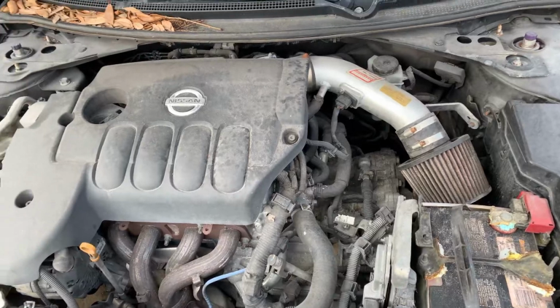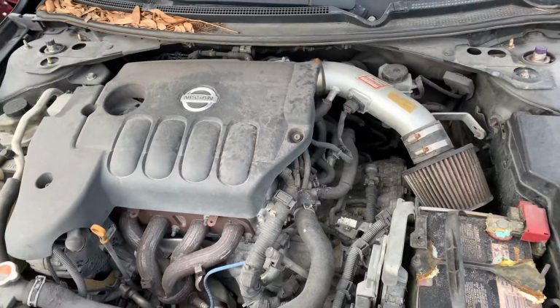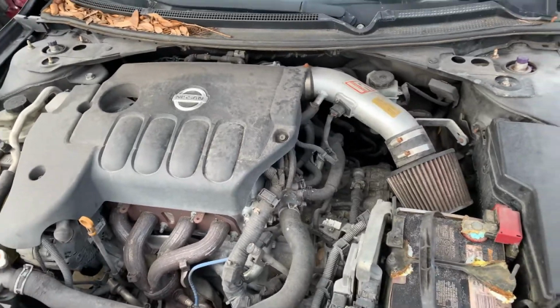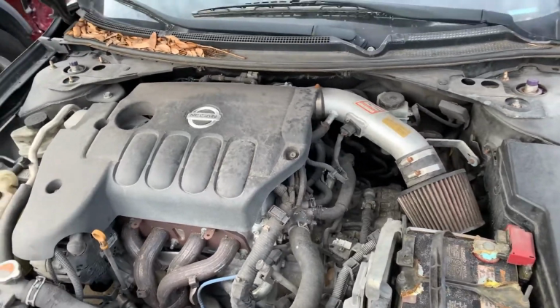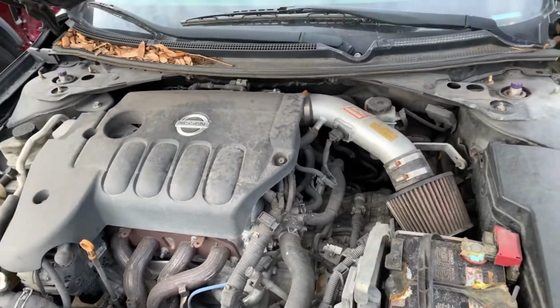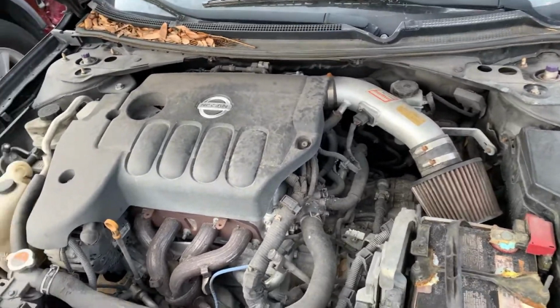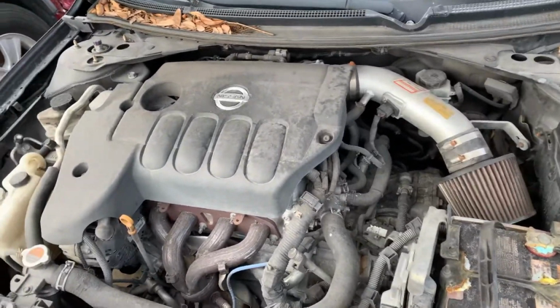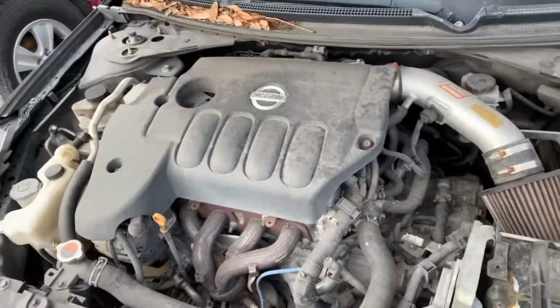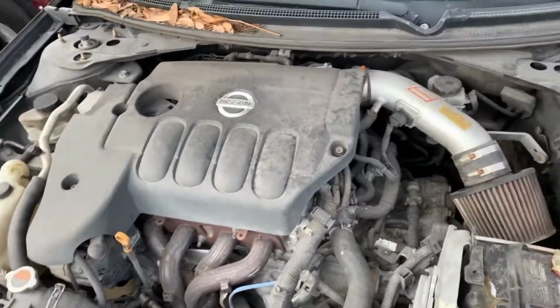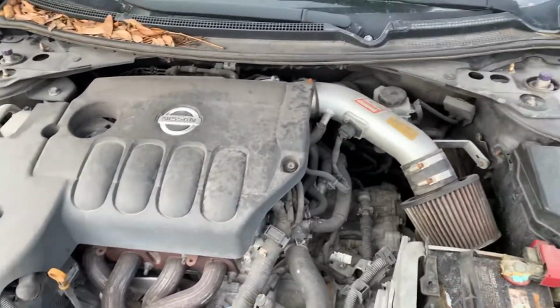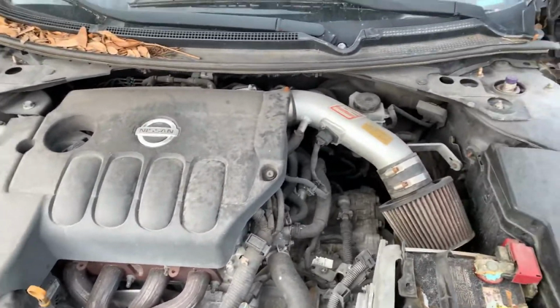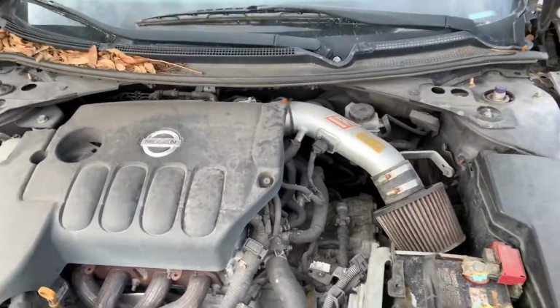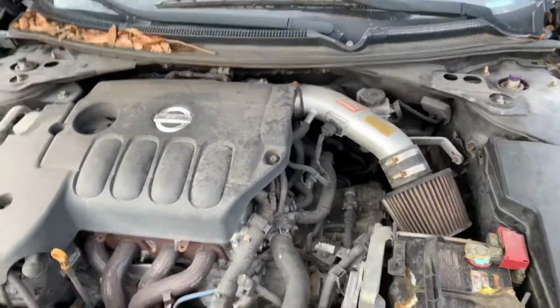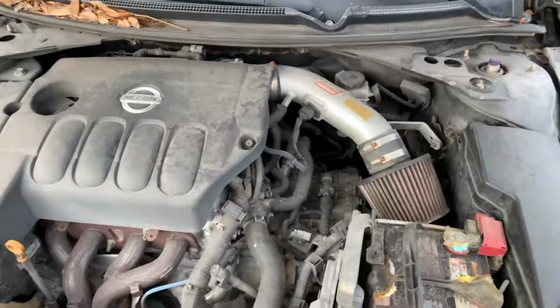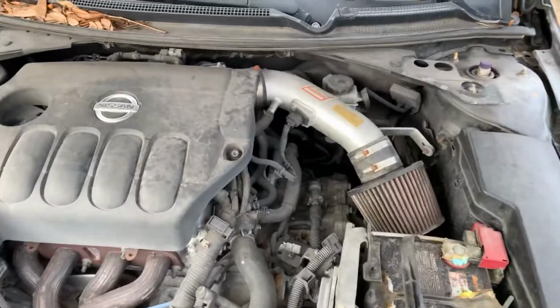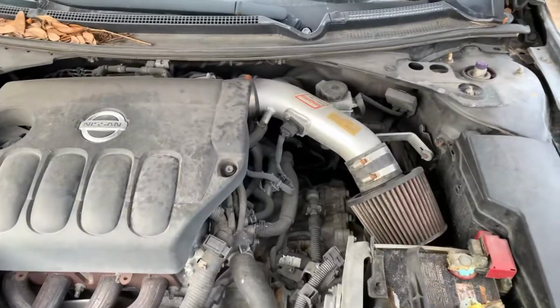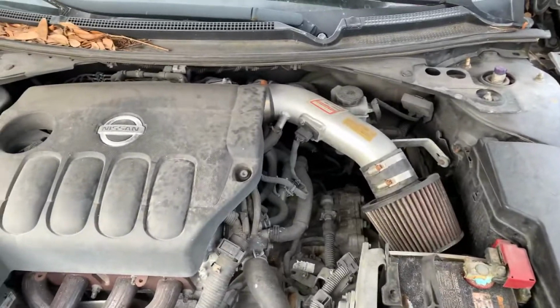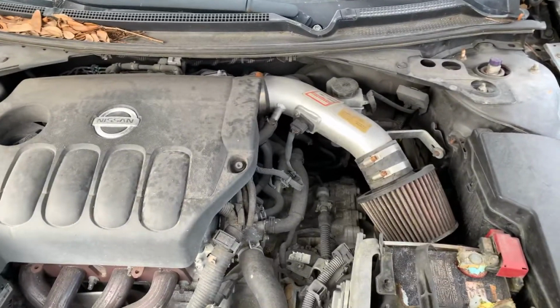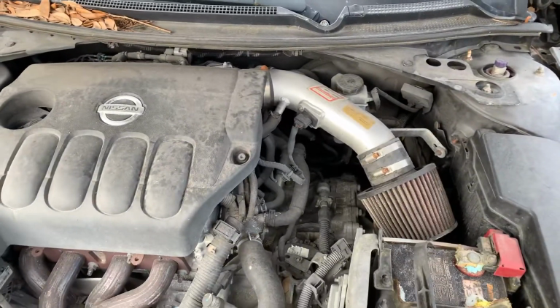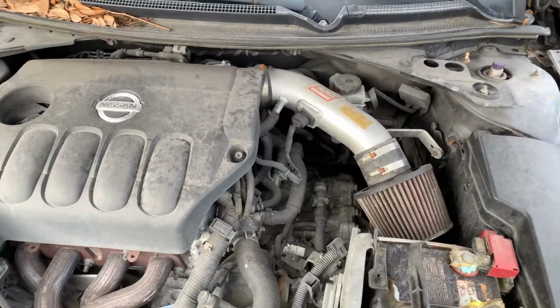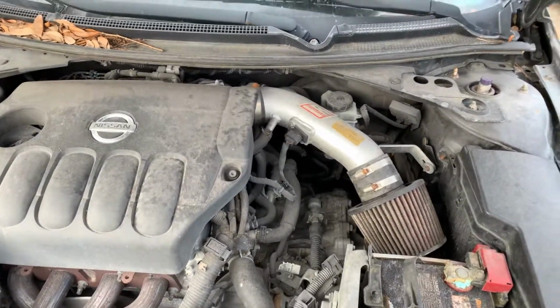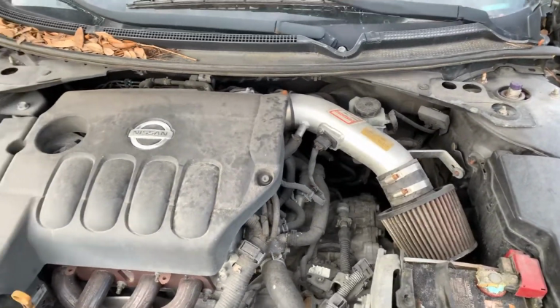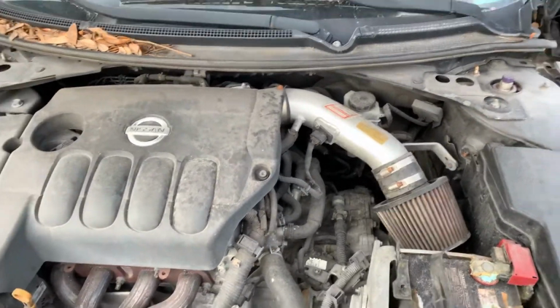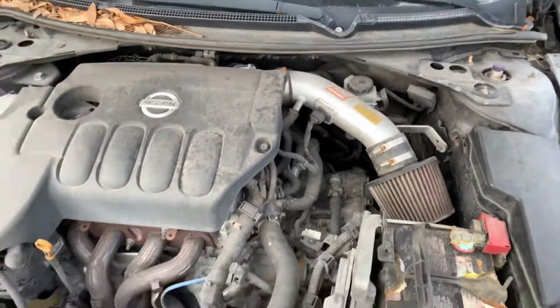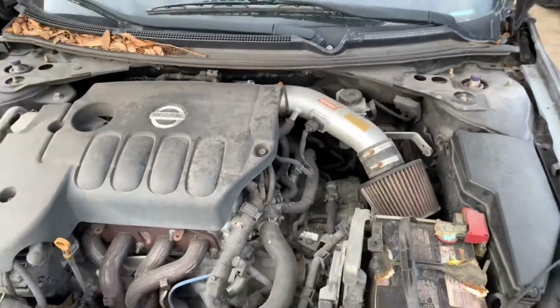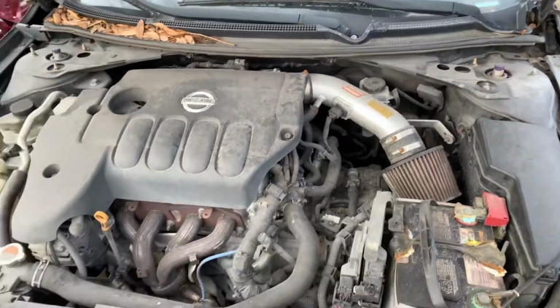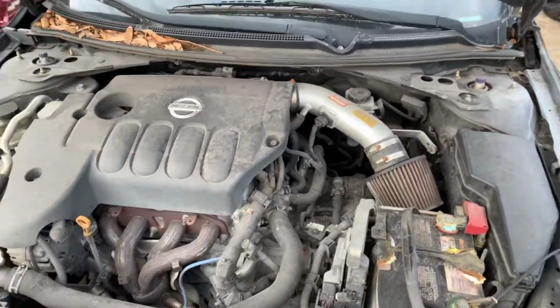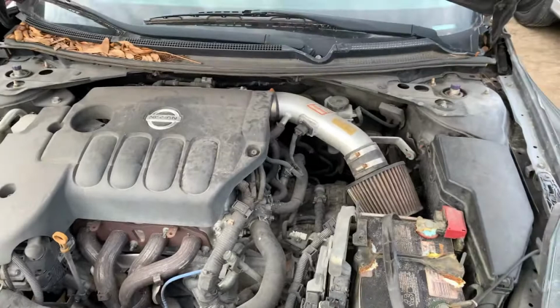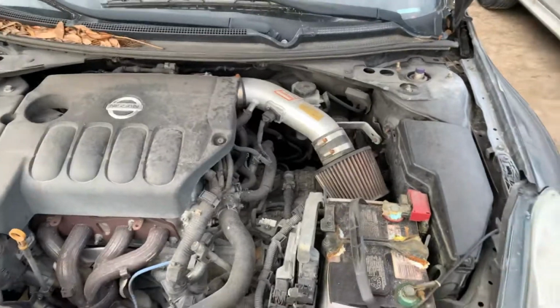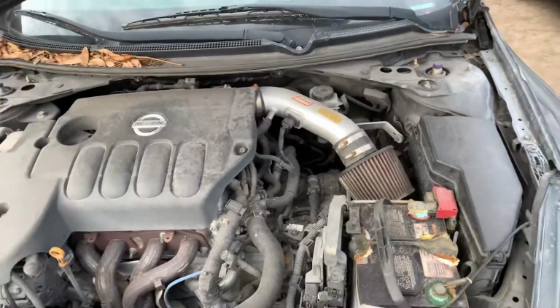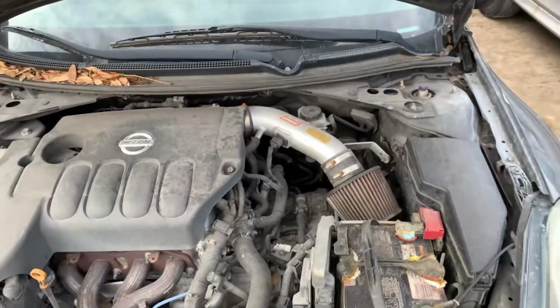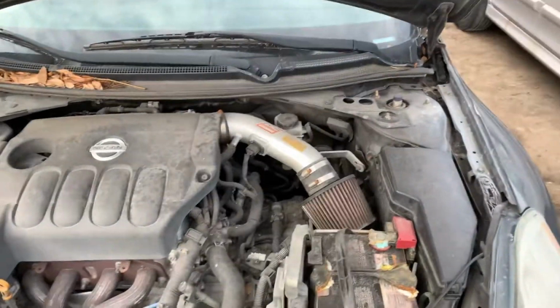Hey guys, Lester here with HEC Side of Parts. Here we have a 2013 Nissan Altima, stack number 20L34. Beautiful running motor, as you can see. This vehicle runs and drives without any issues.